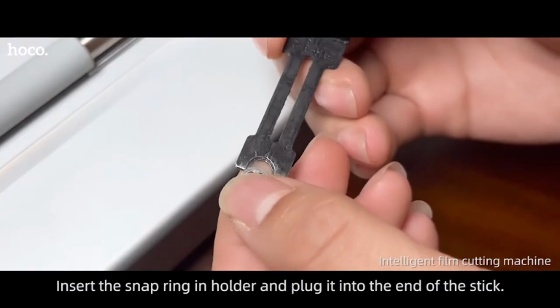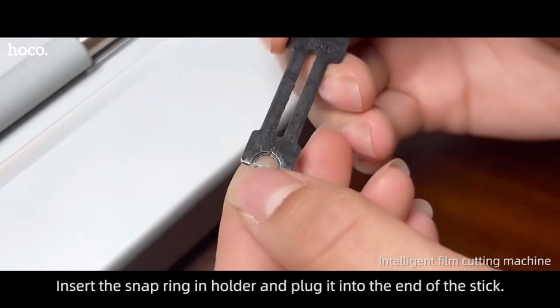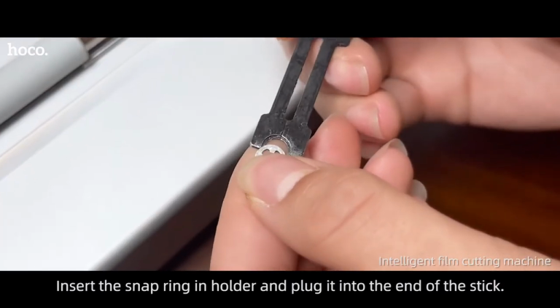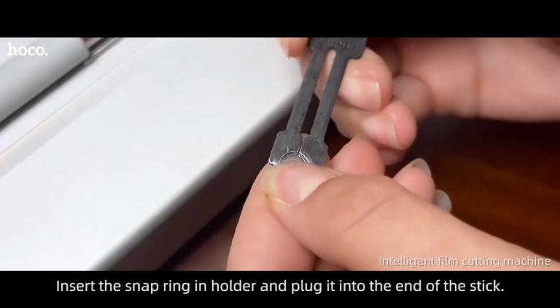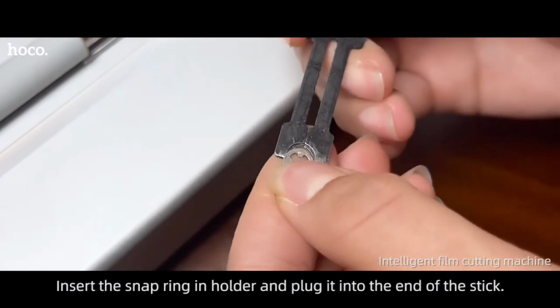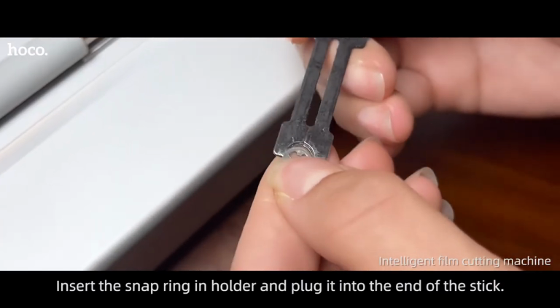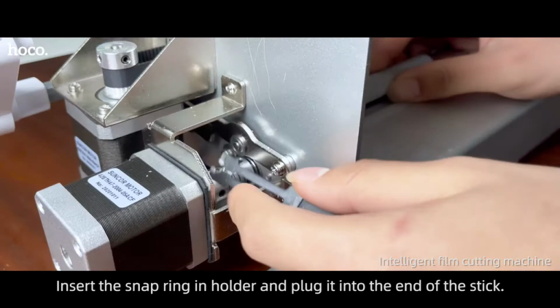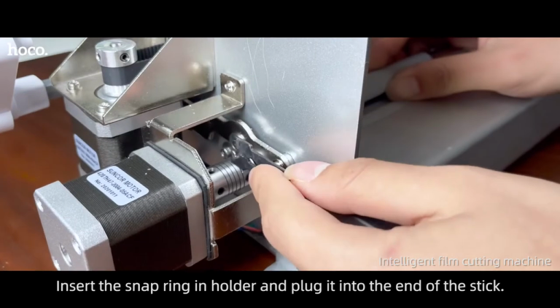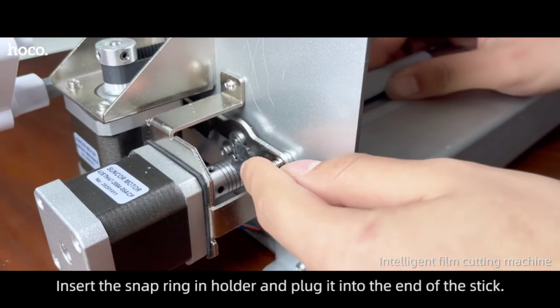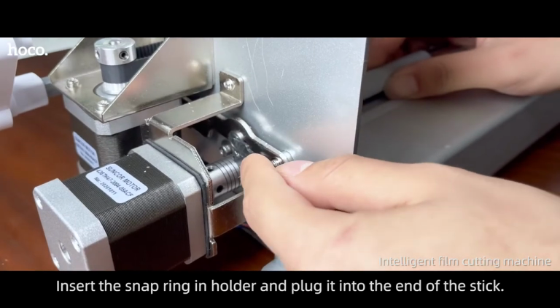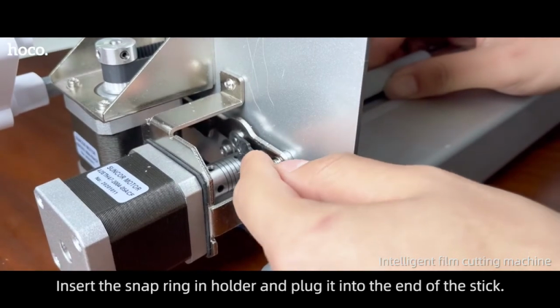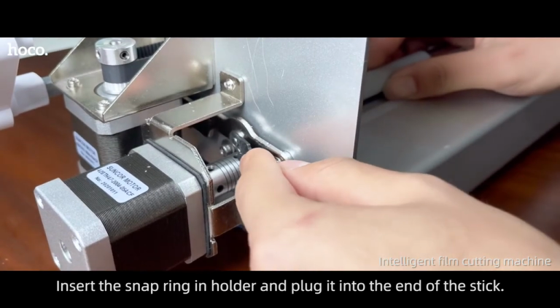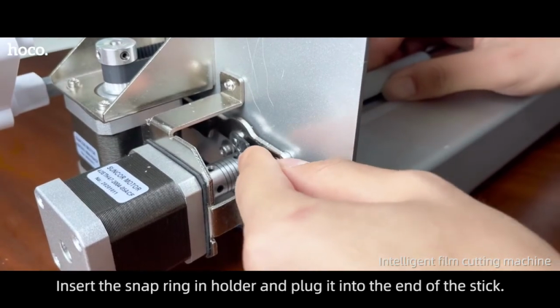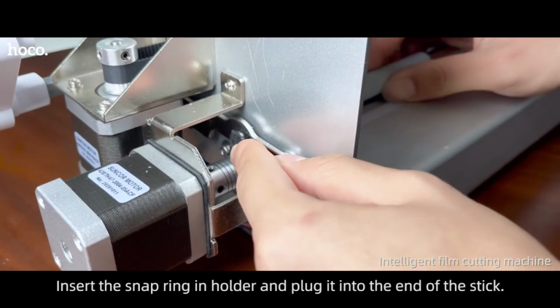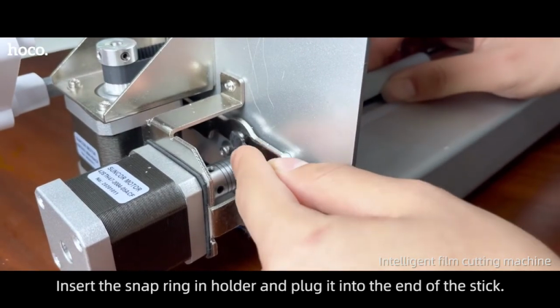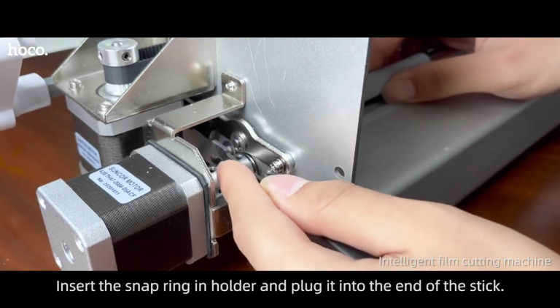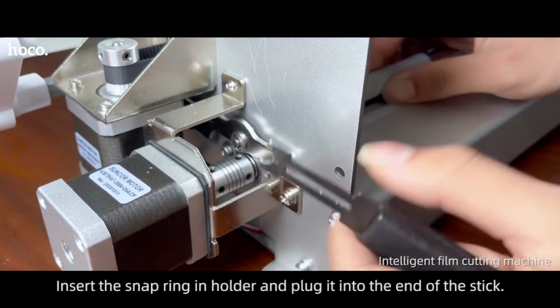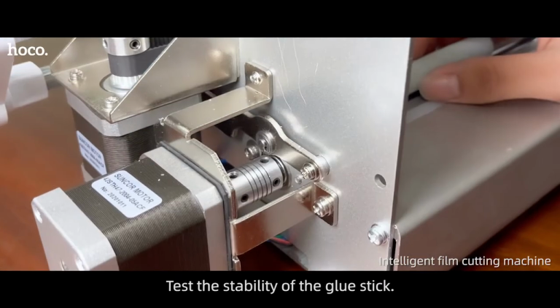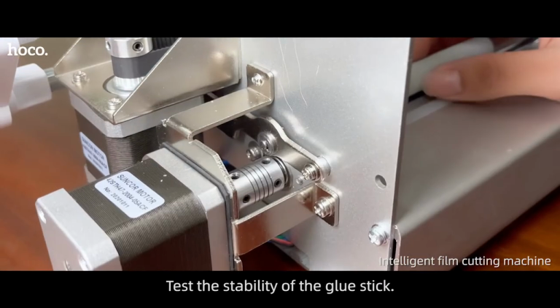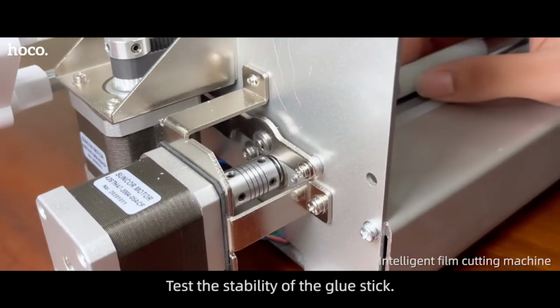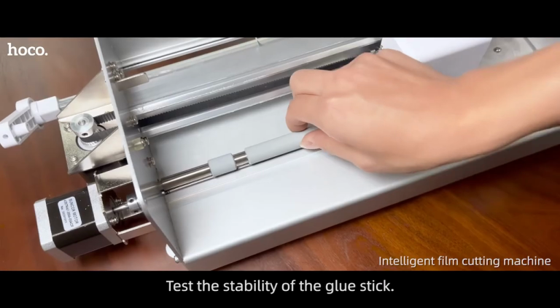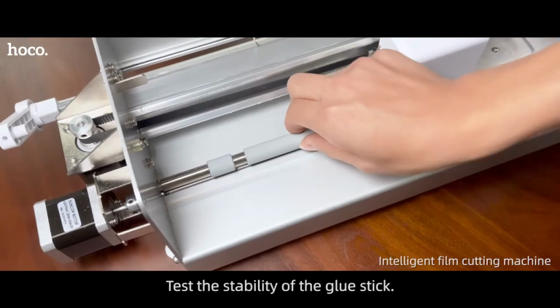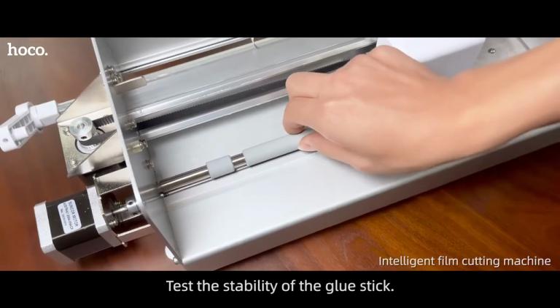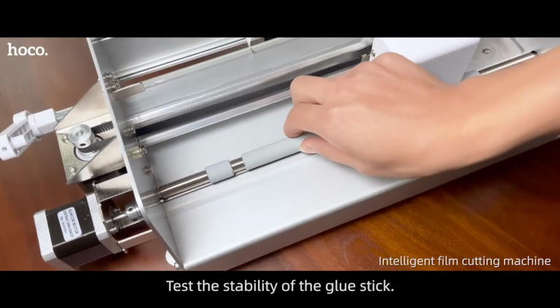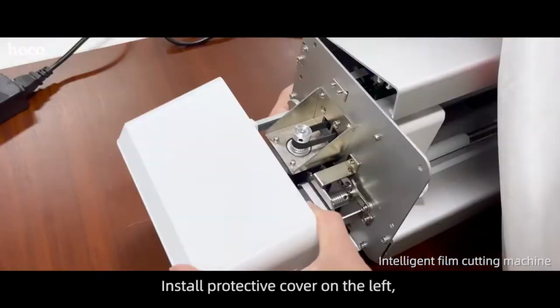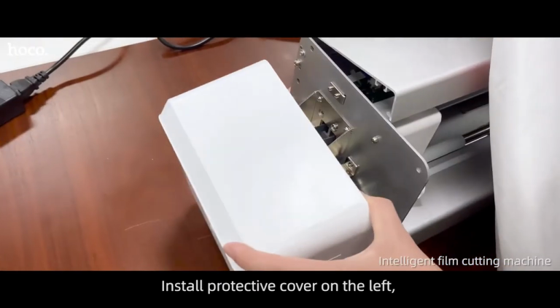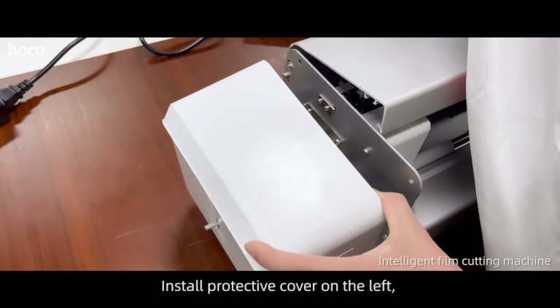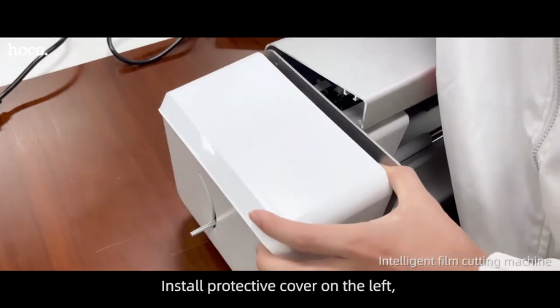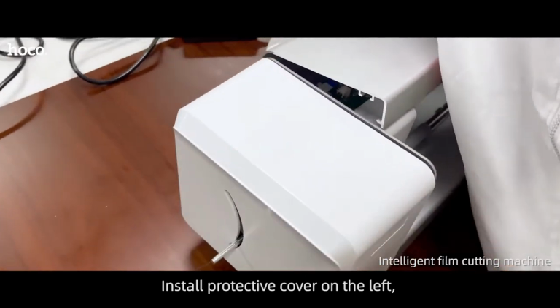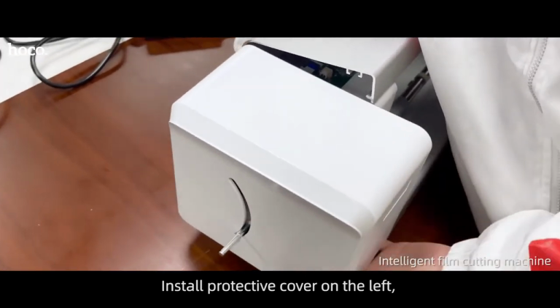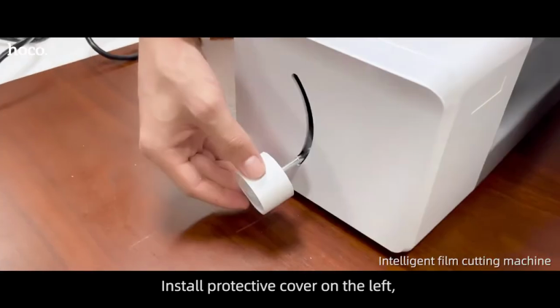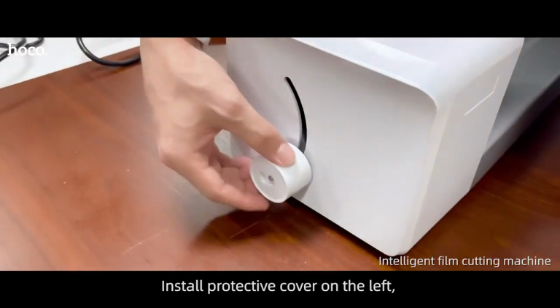Insert the snap ring and holder and plug it into the end of the stick. Test the stability of the glue stick. Install the protective cover on the left.